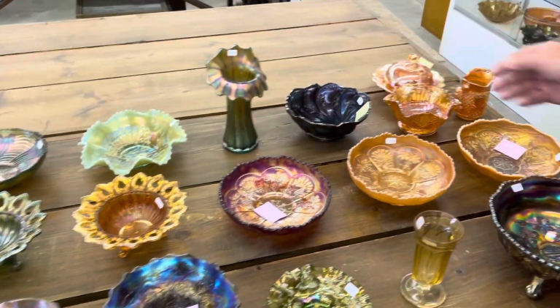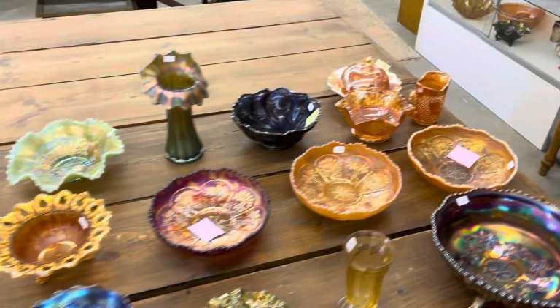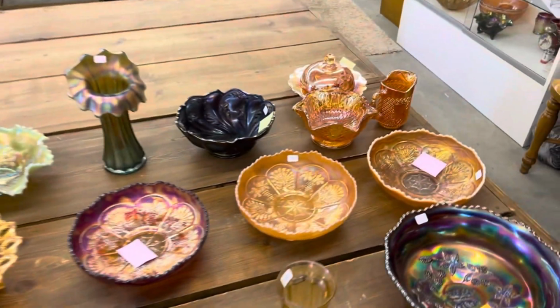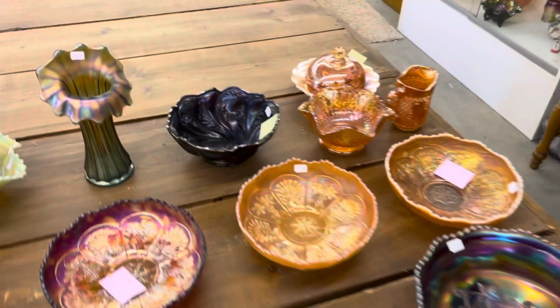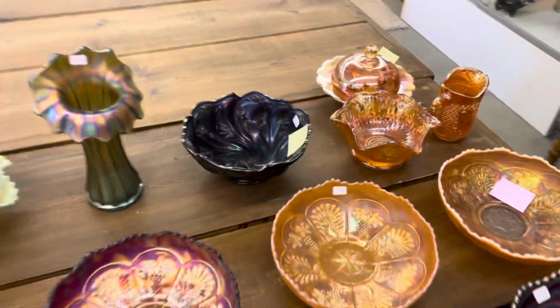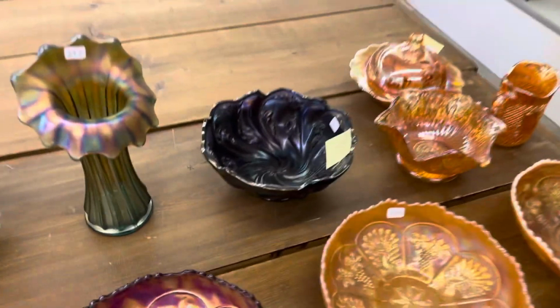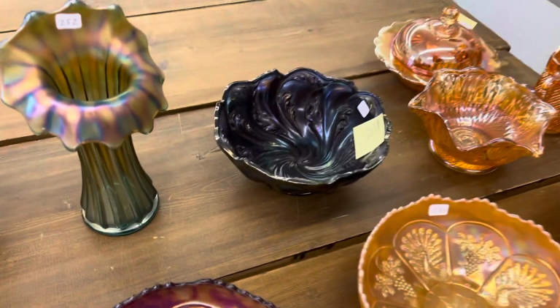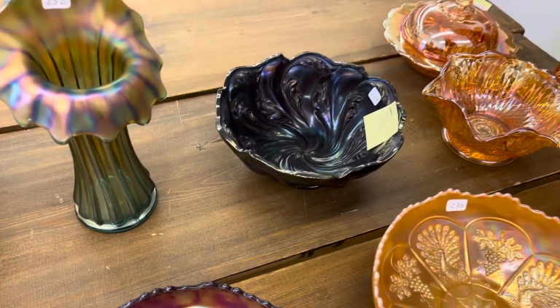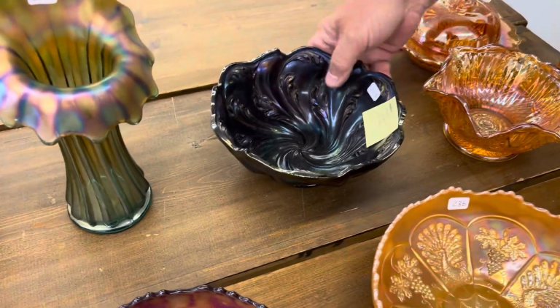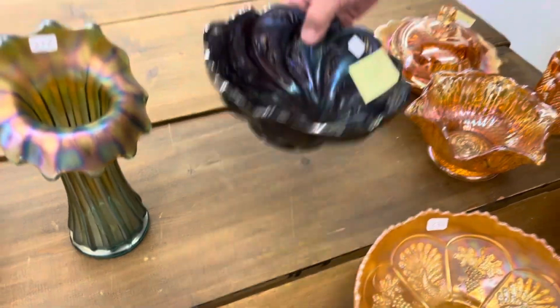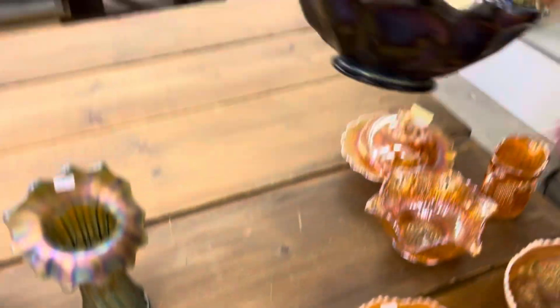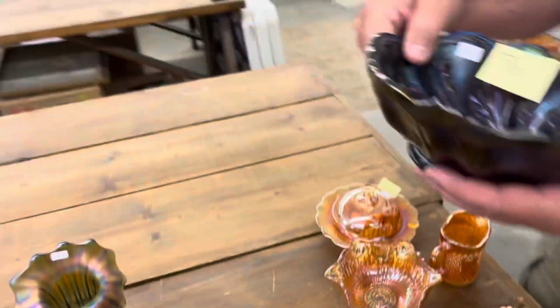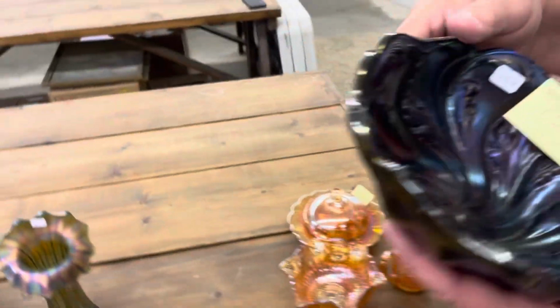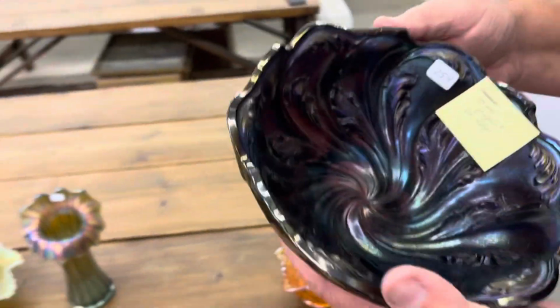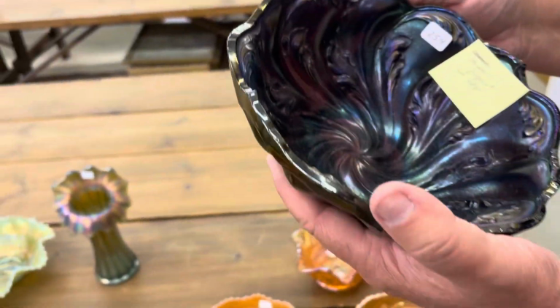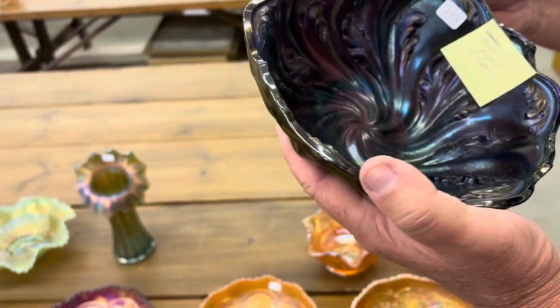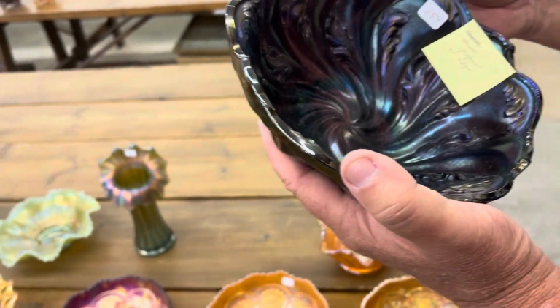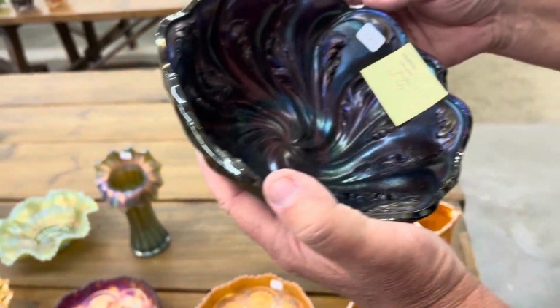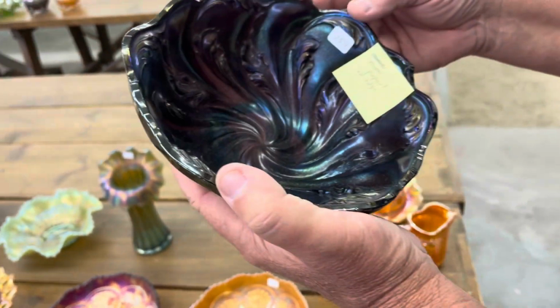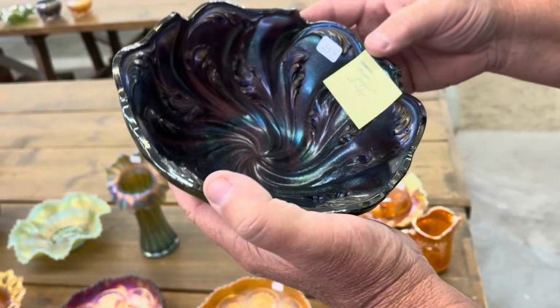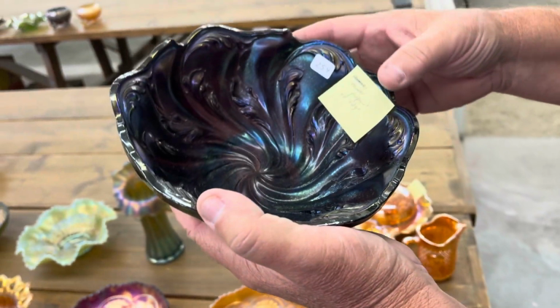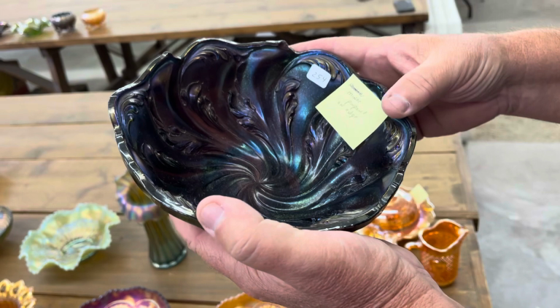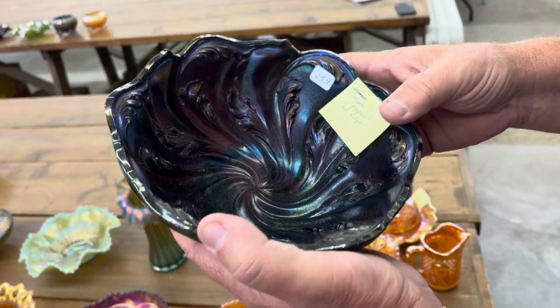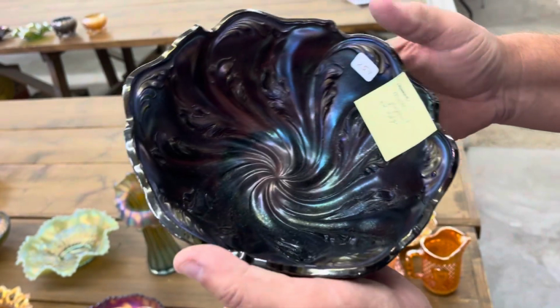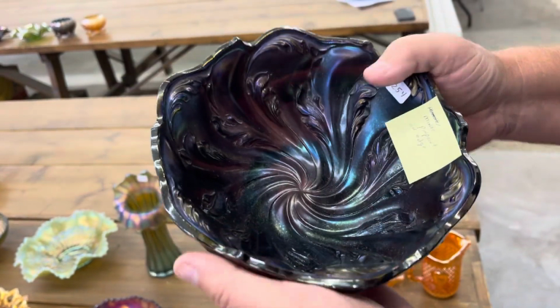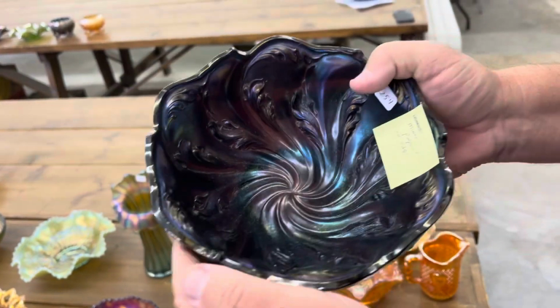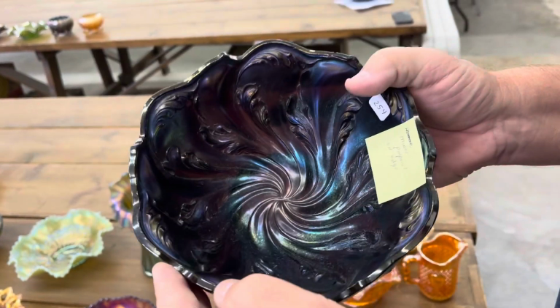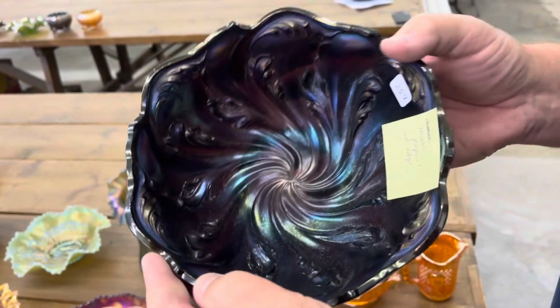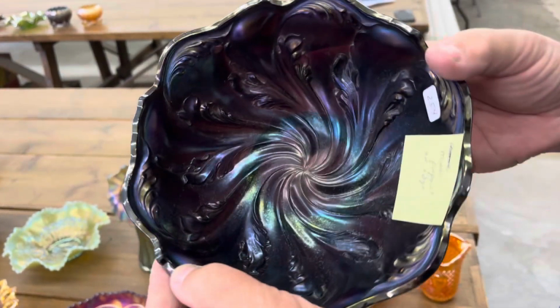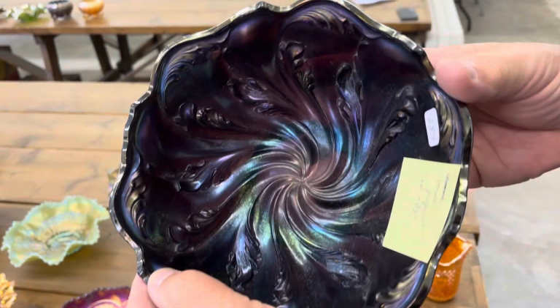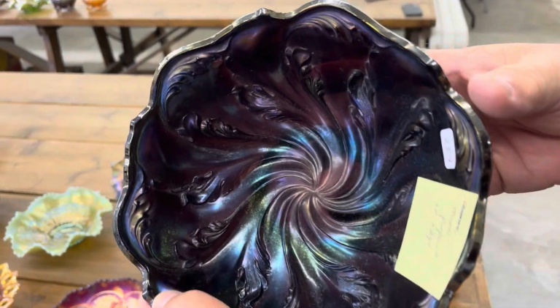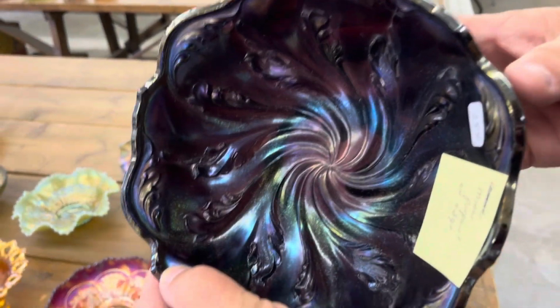We'll try to get another picture for you here in a little bit. There is a pinpoint on the edge — it's very small, on the inner rim right there.